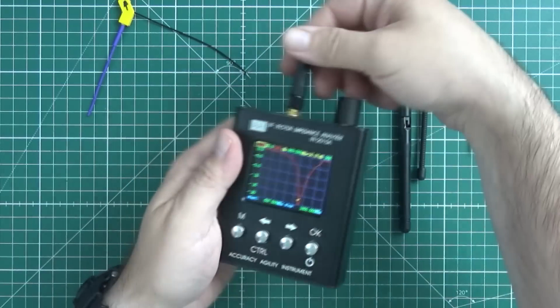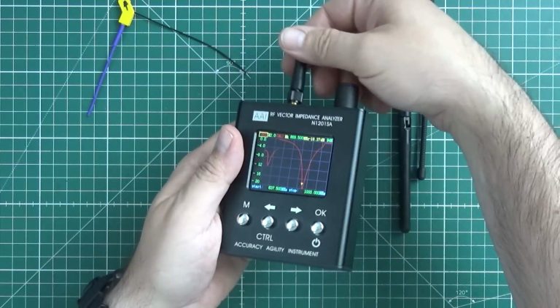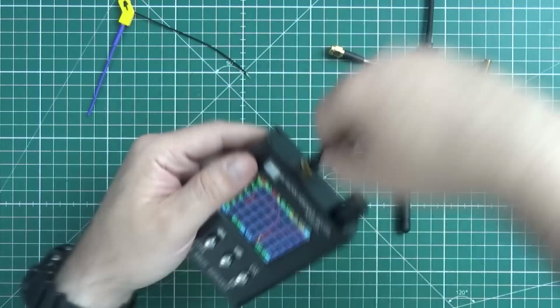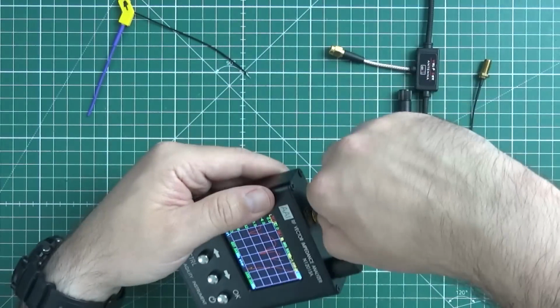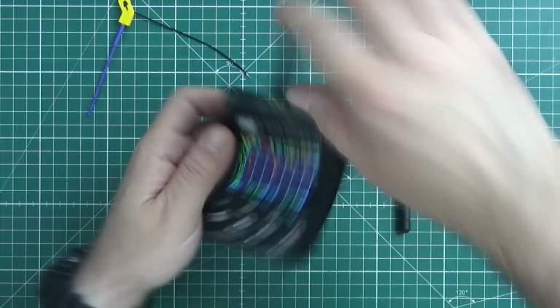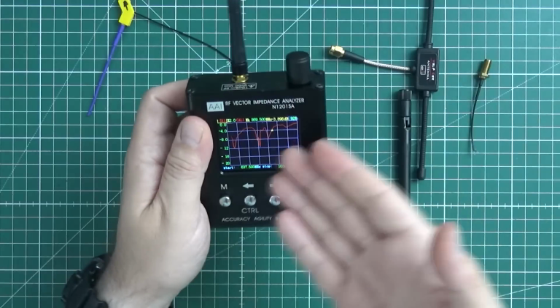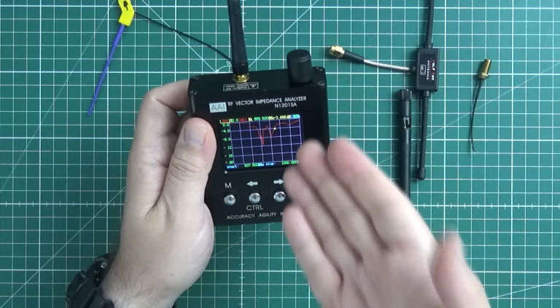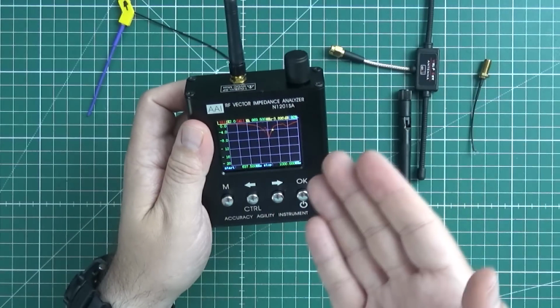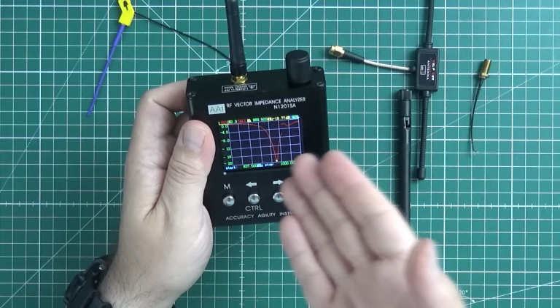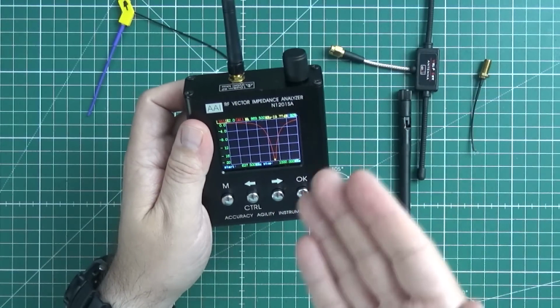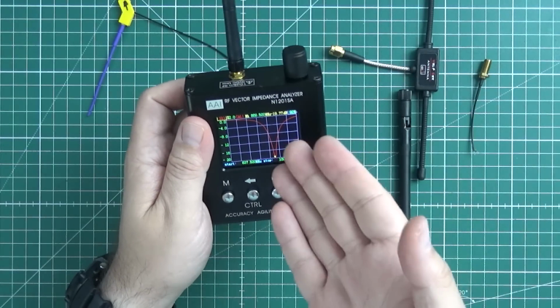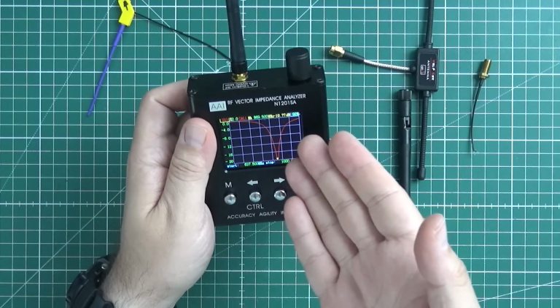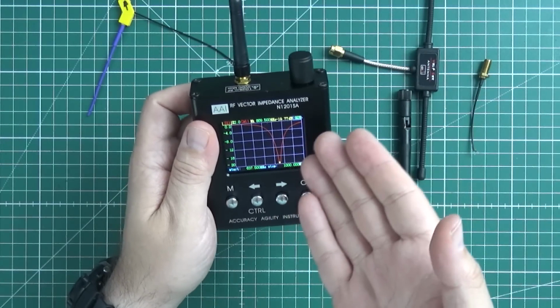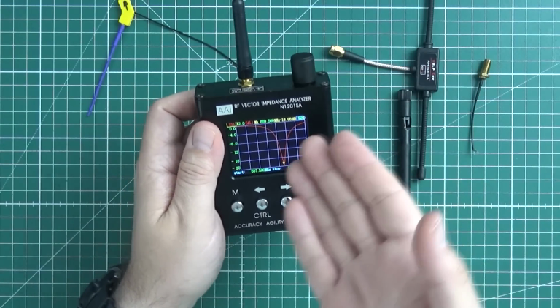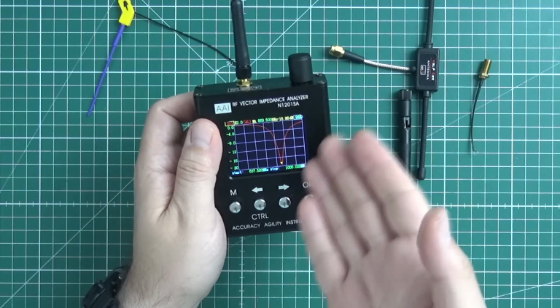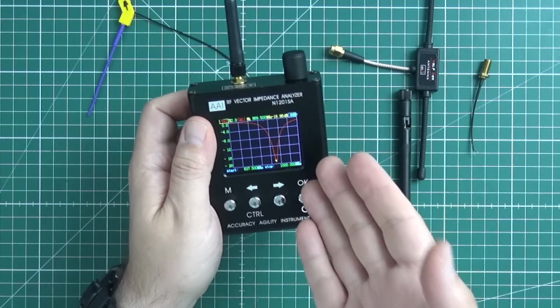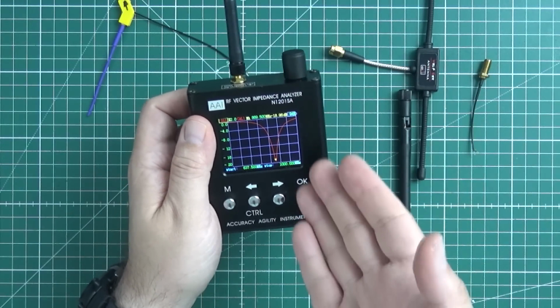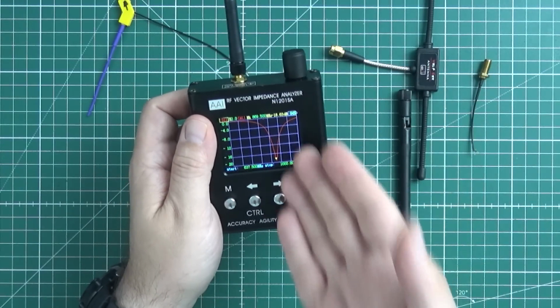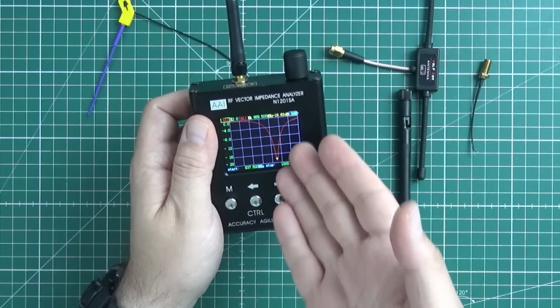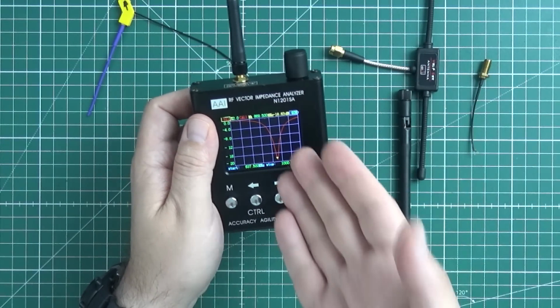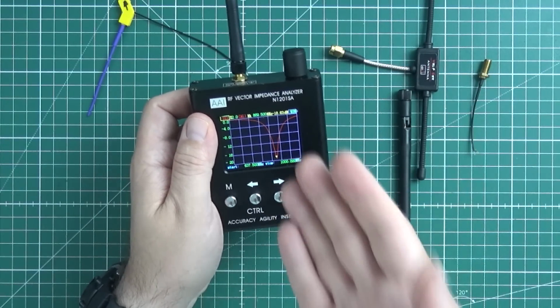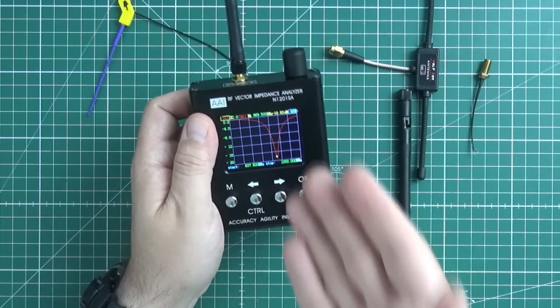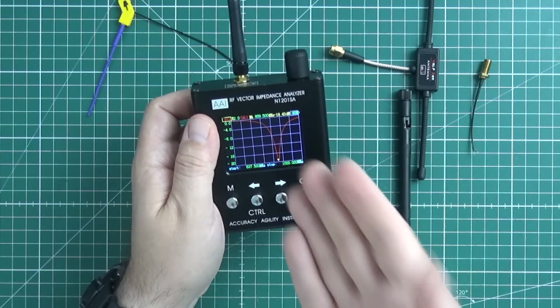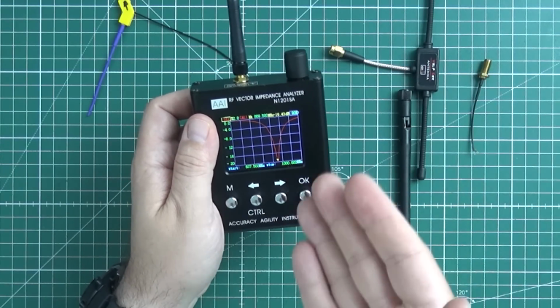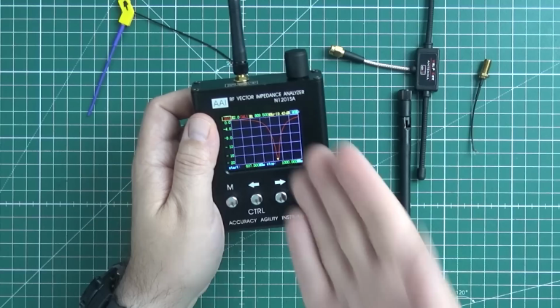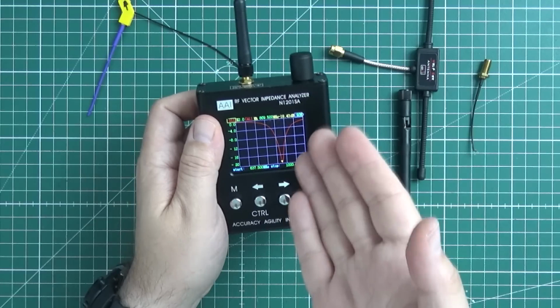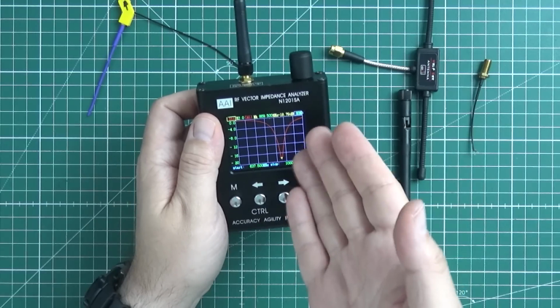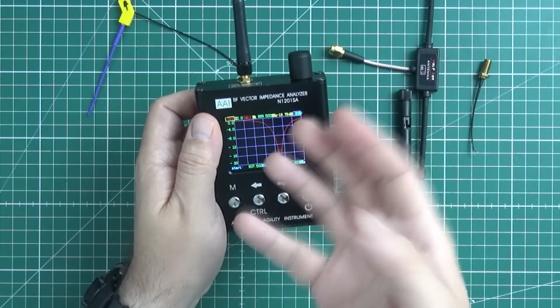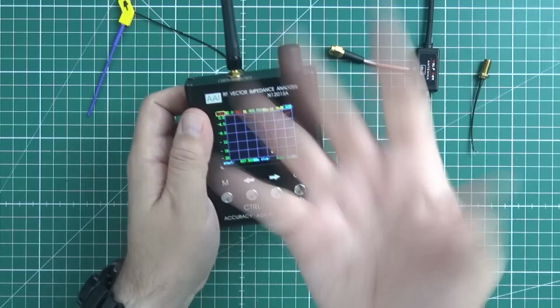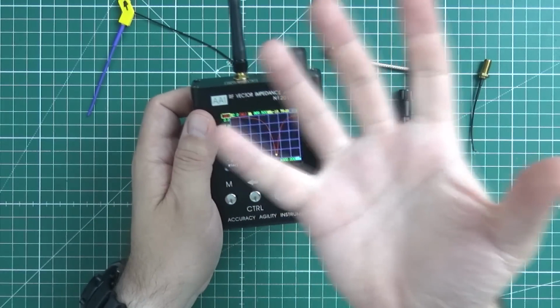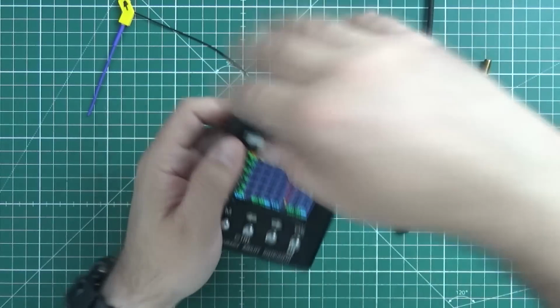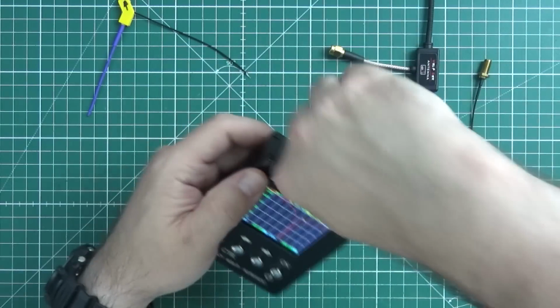So that was a ready-made antenna. I expected it to be crap, but they proved to be correctly tuned to the frequency they're sold for. How cool is that?